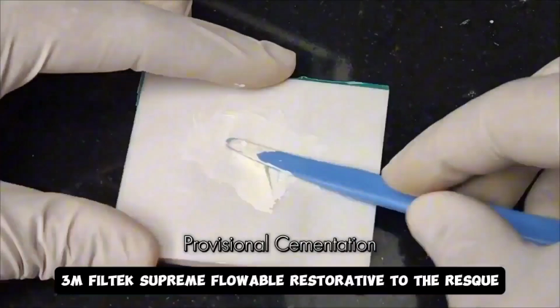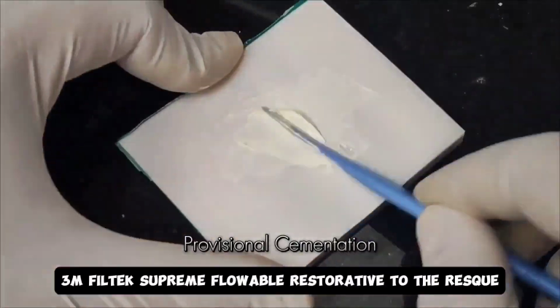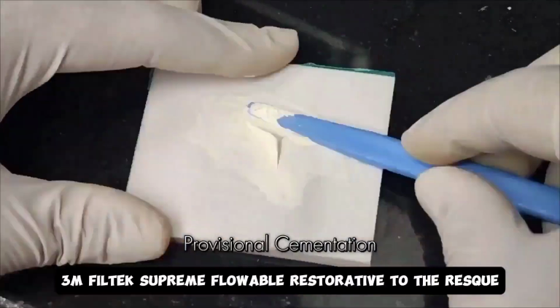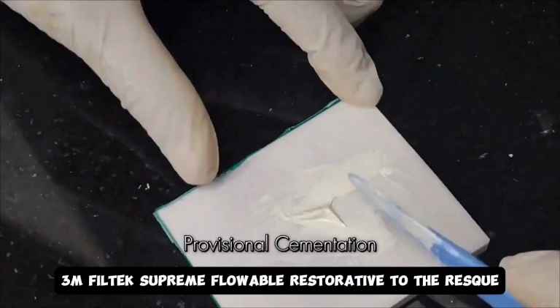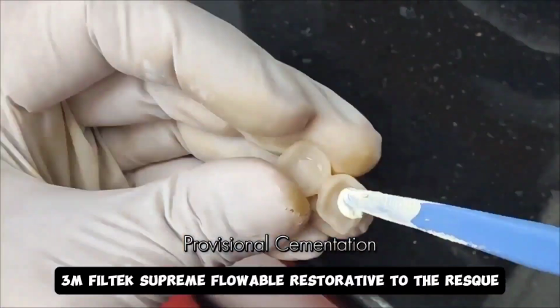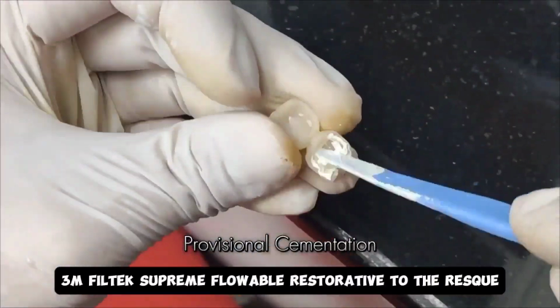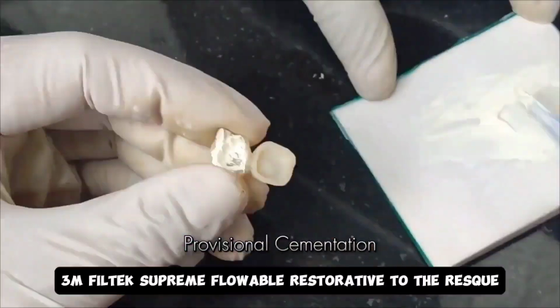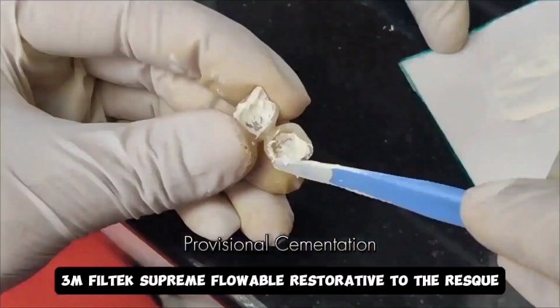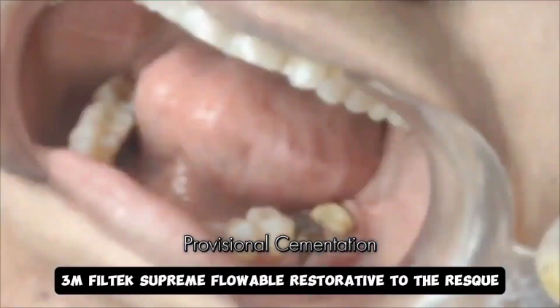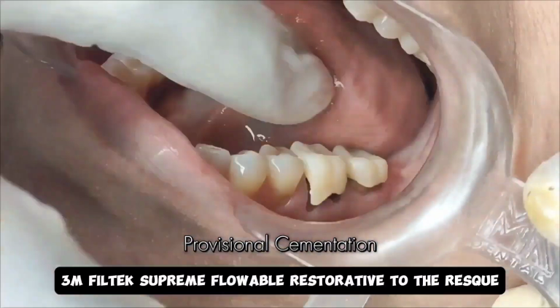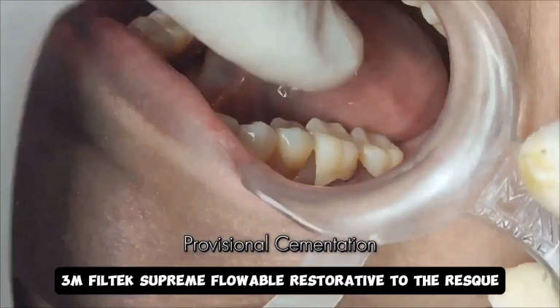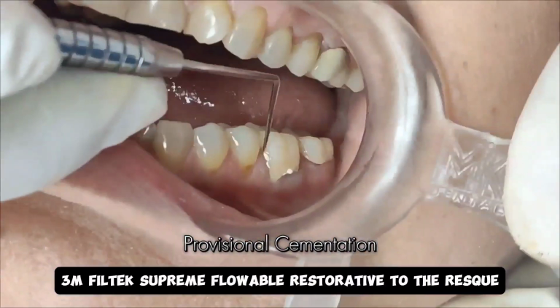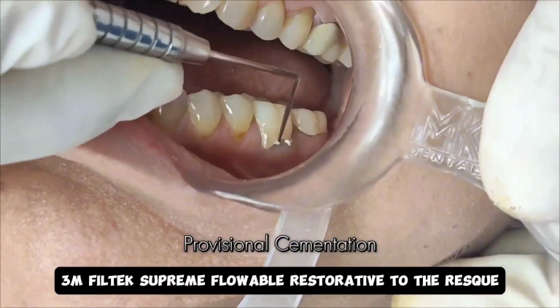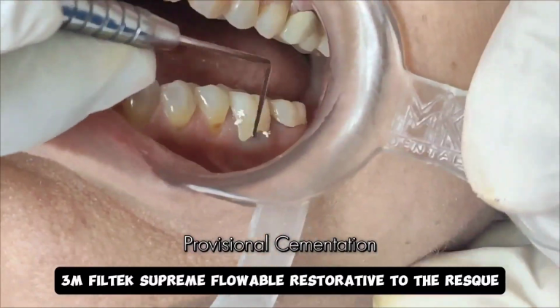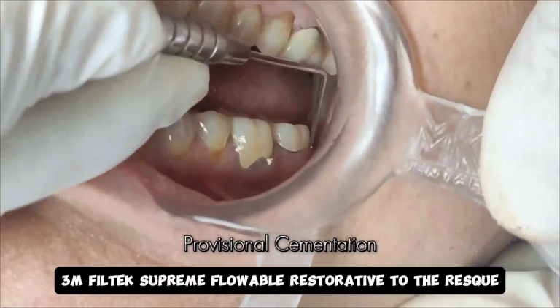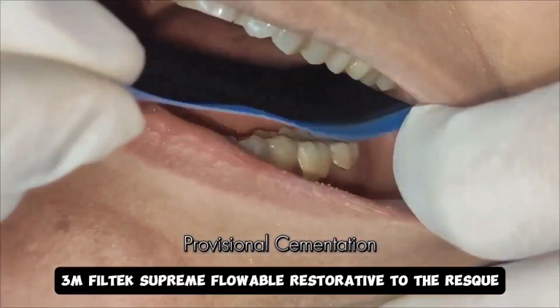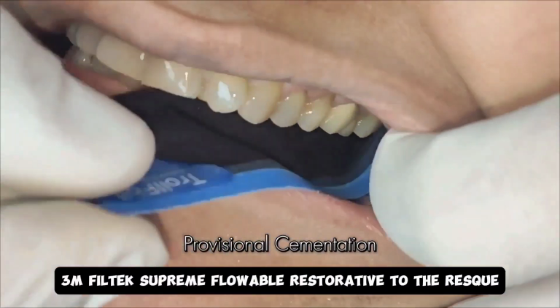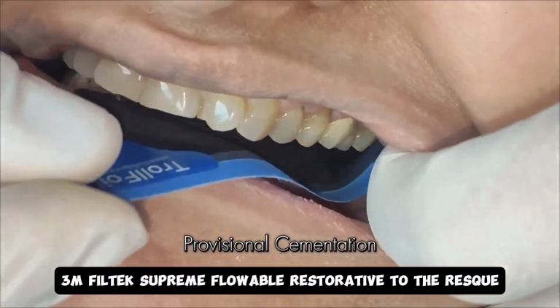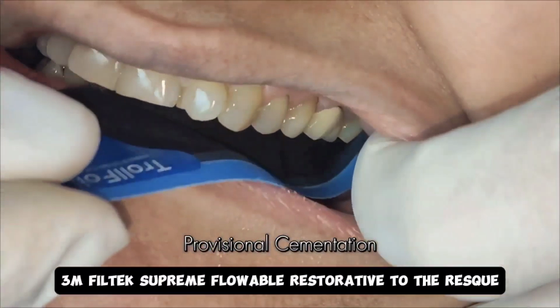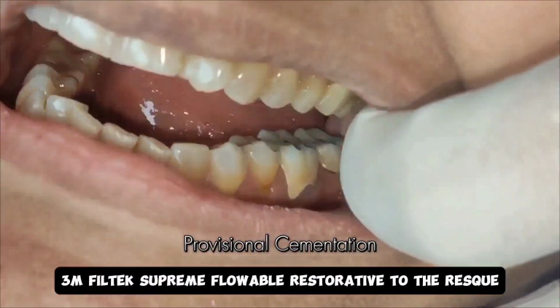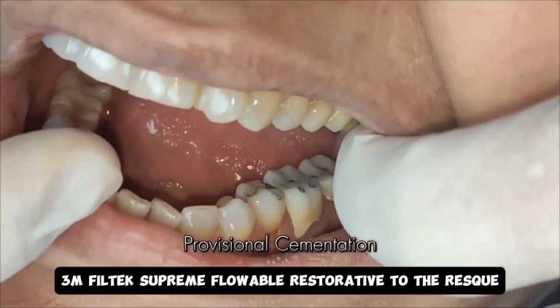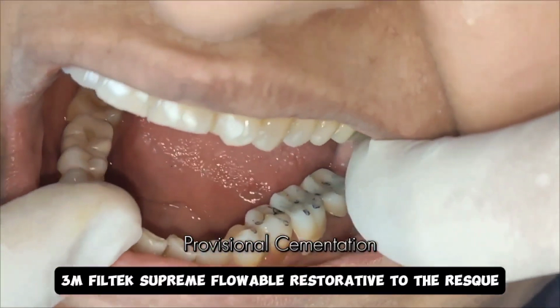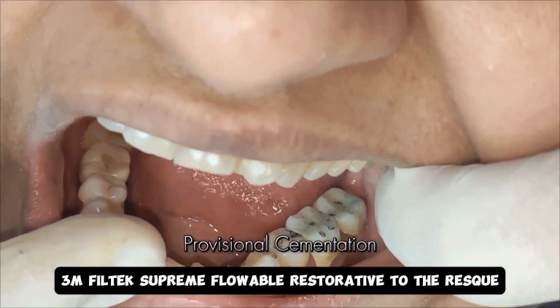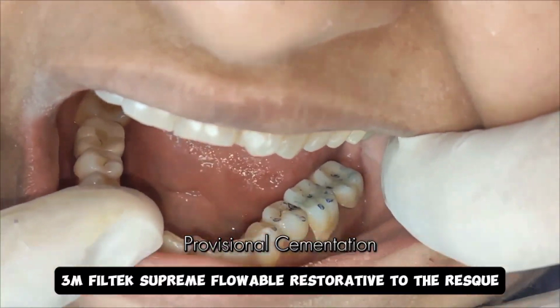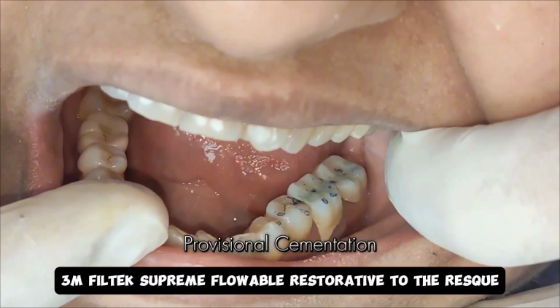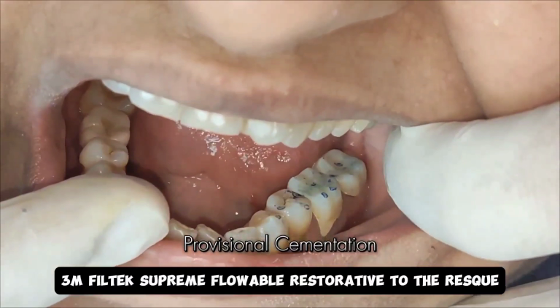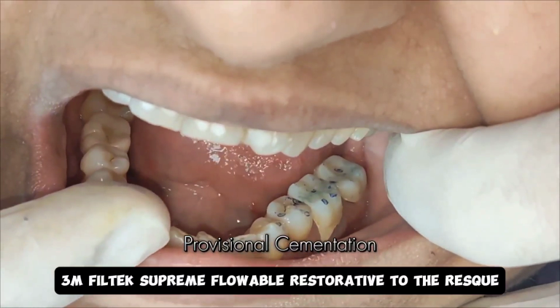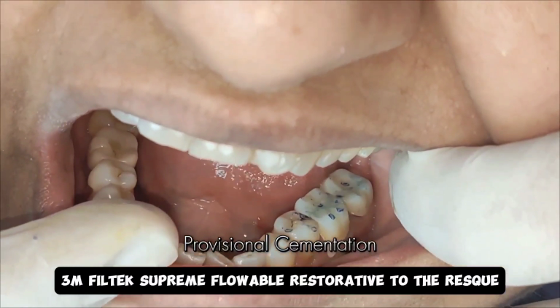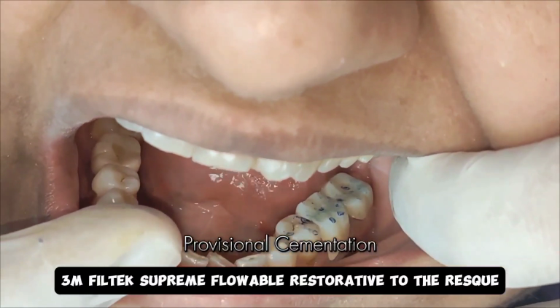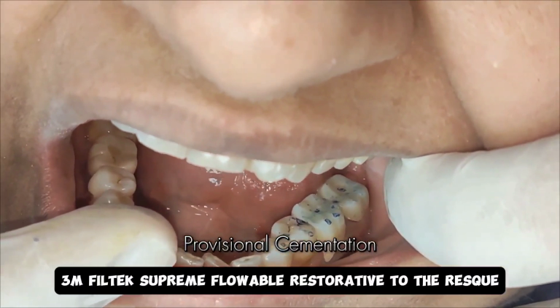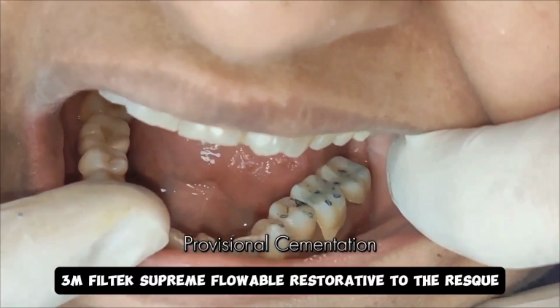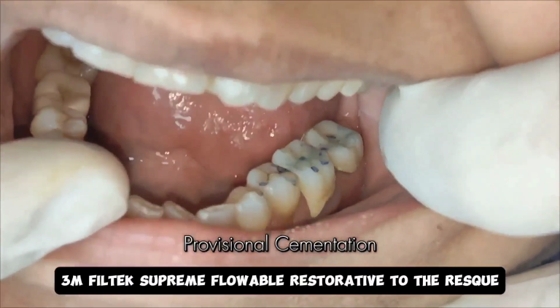Once this is done, I love to cement these with the help of a eugenol-free zinc oxide cement. Once it is set, I'm checking the occlusion, which looks spot on.